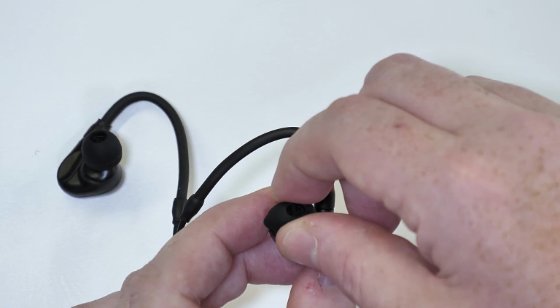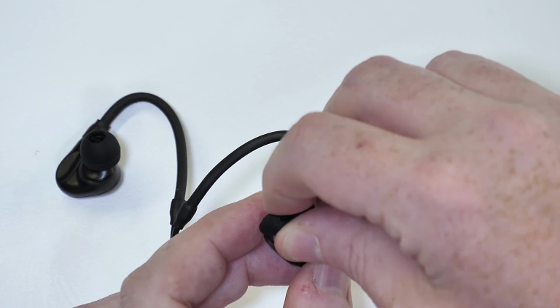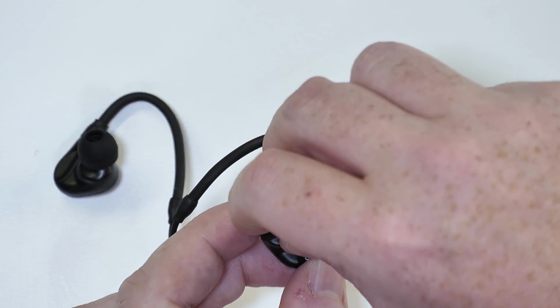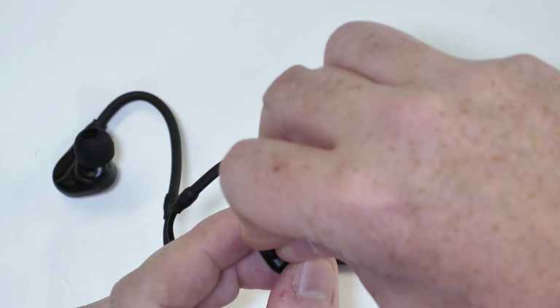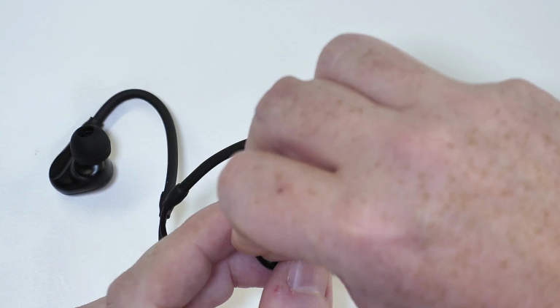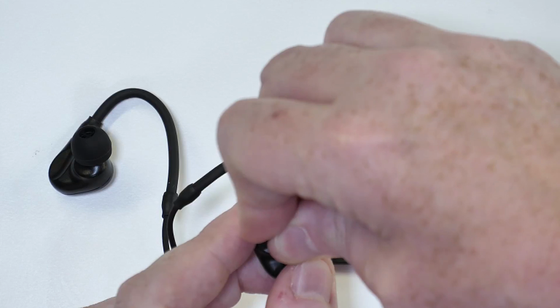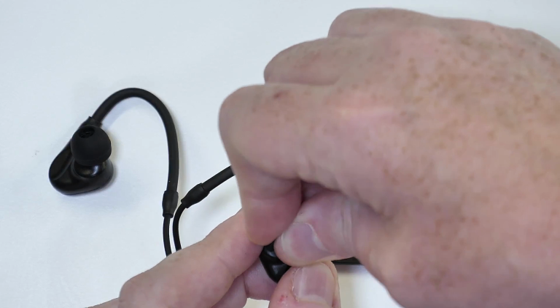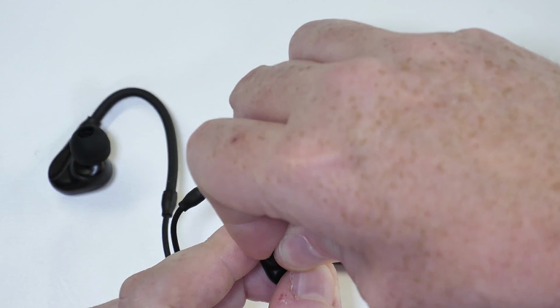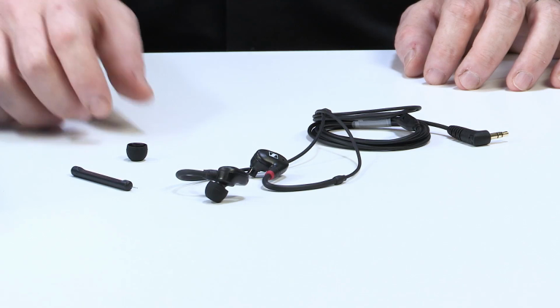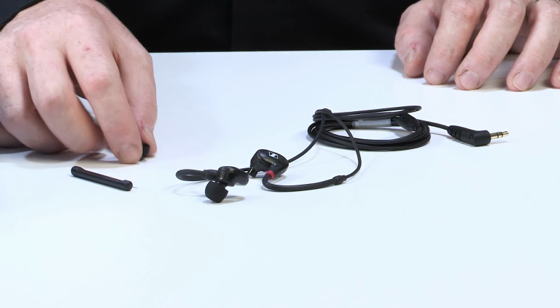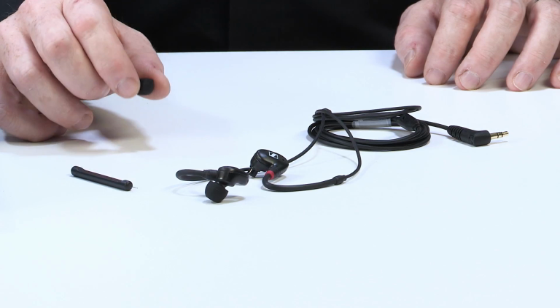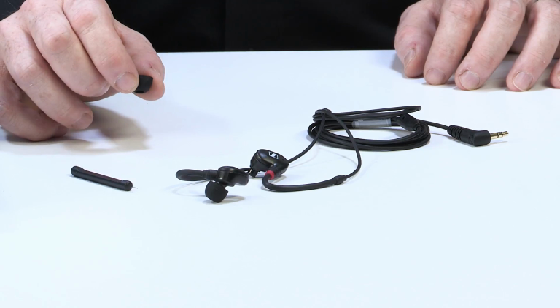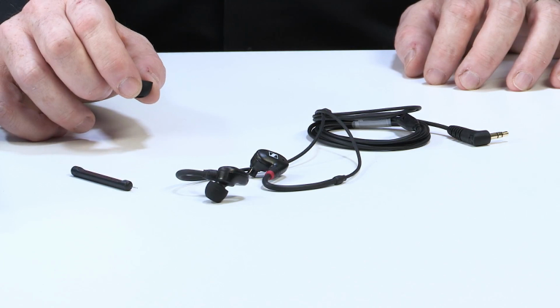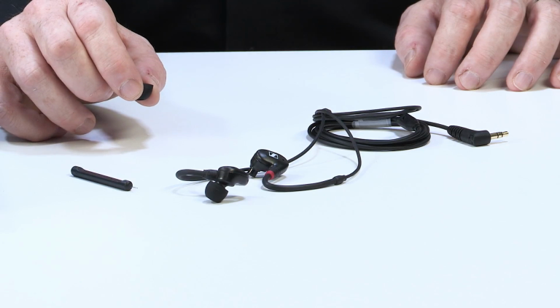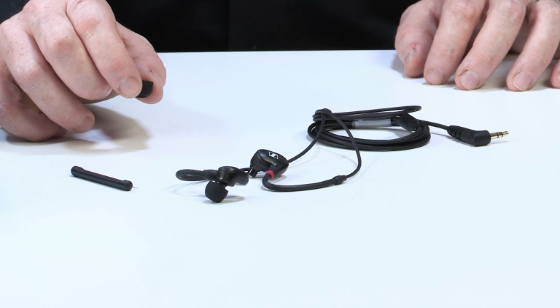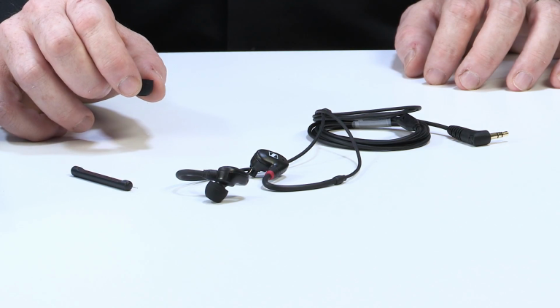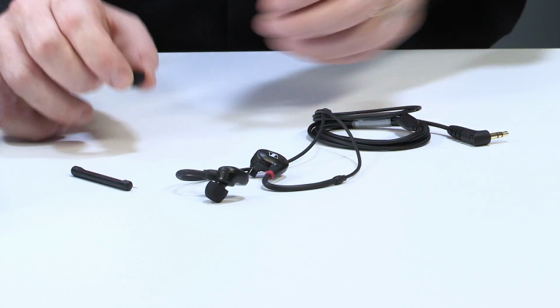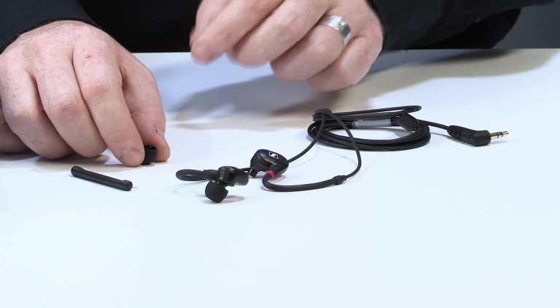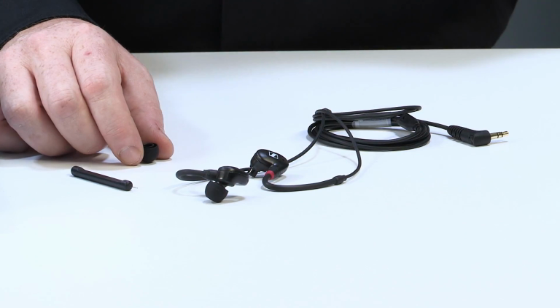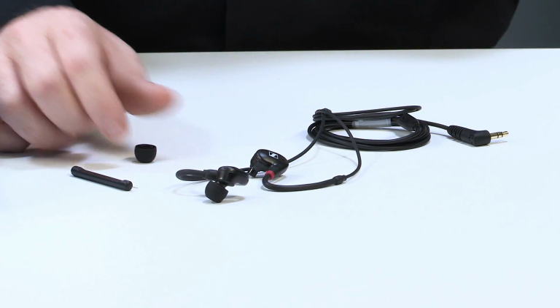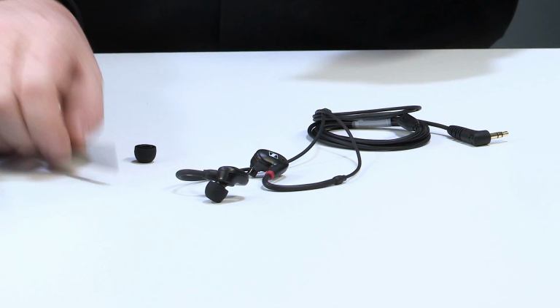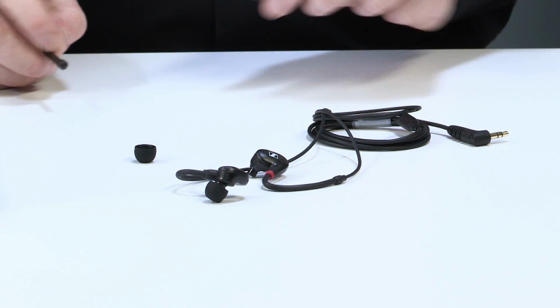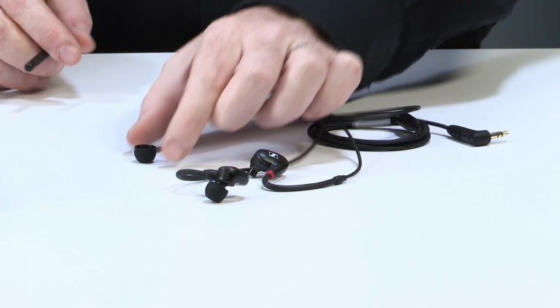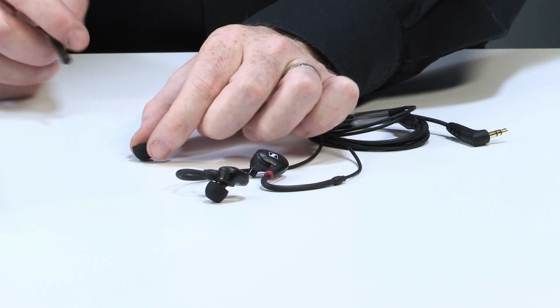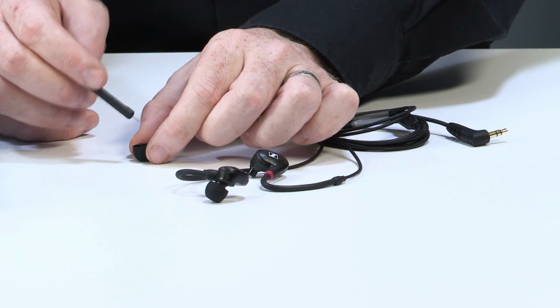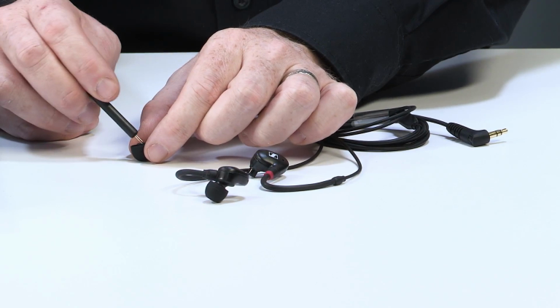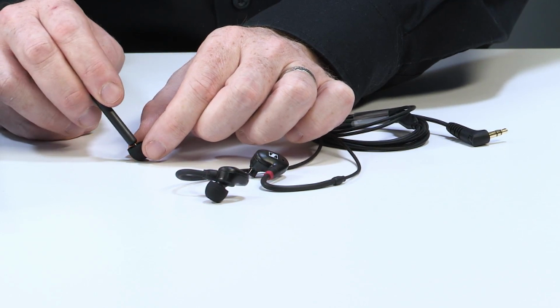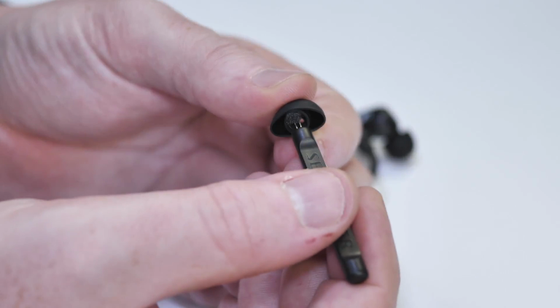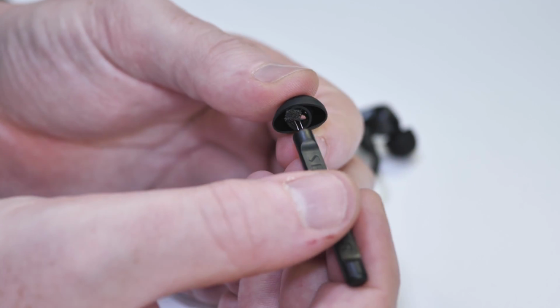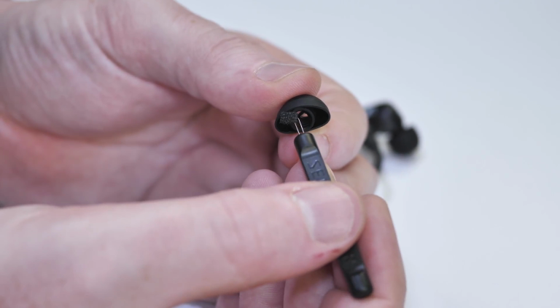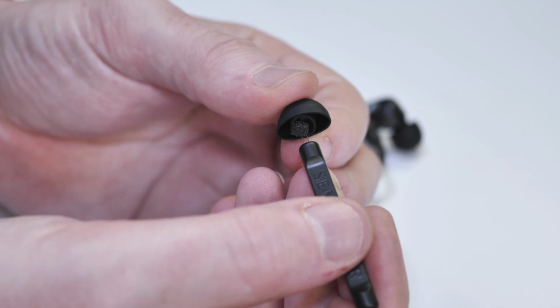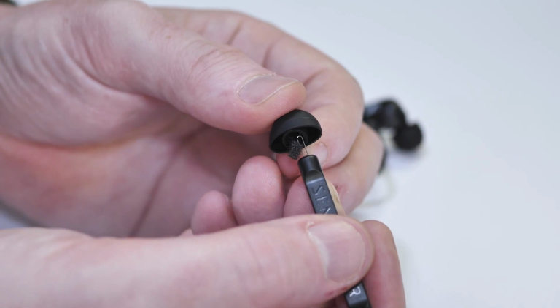To give the headphone a deeper clean, we need to take the silicone tip off, or the foam tip off. You'll also find a little bit of foam inside the tip. It's up to you whether you take this out — I think you'll get away with keeping it in, as it can get a little fiddly.